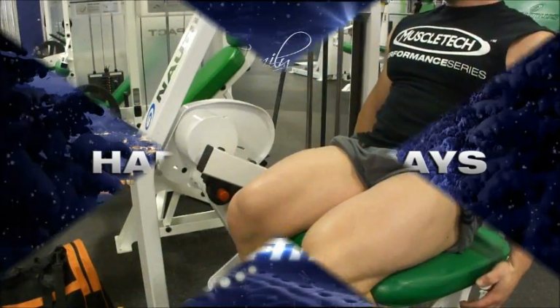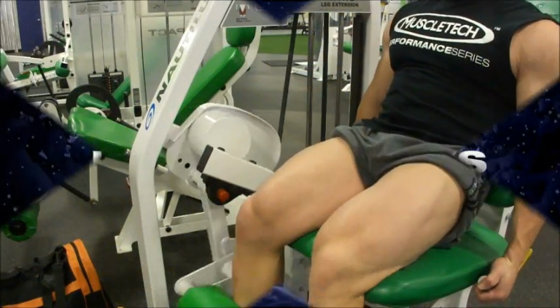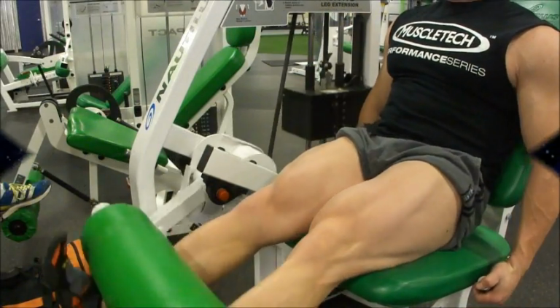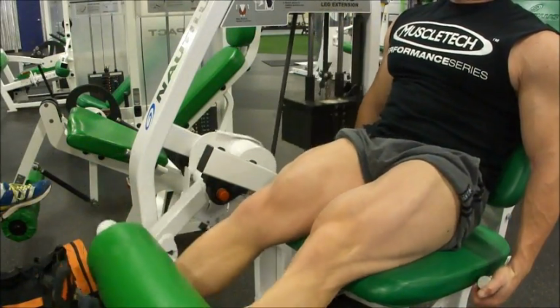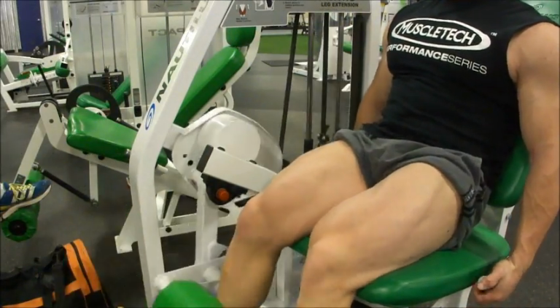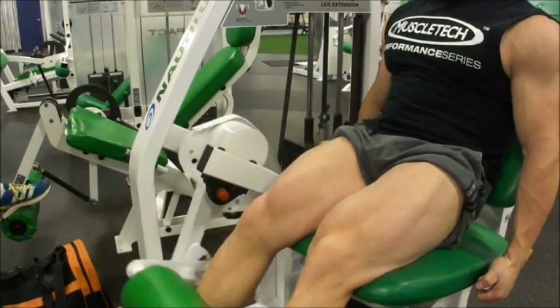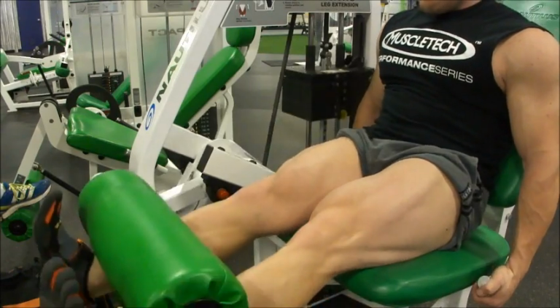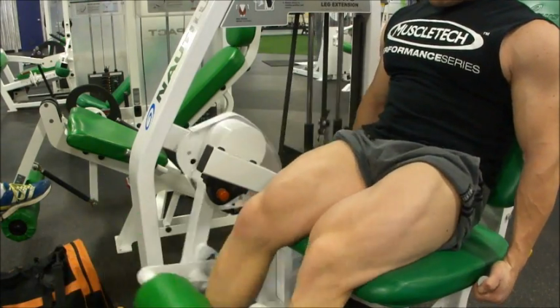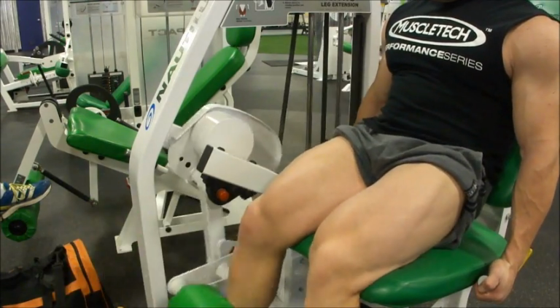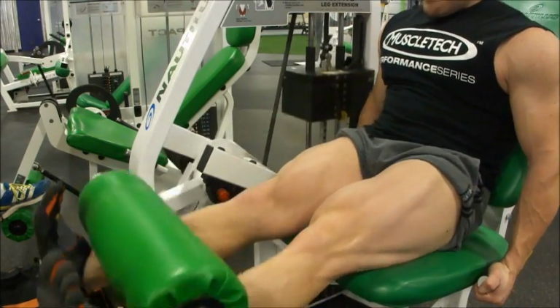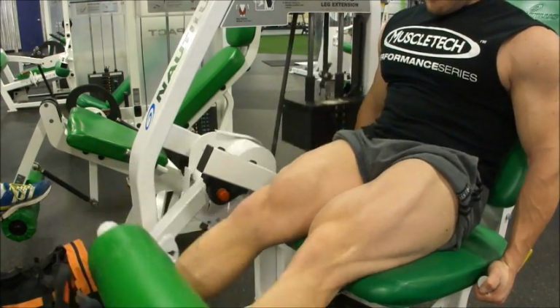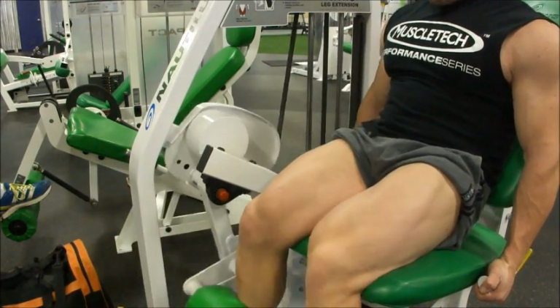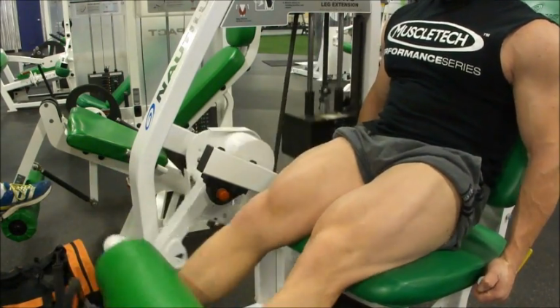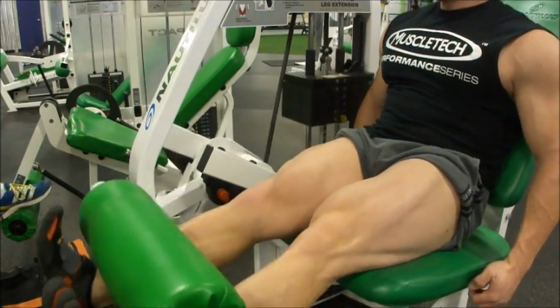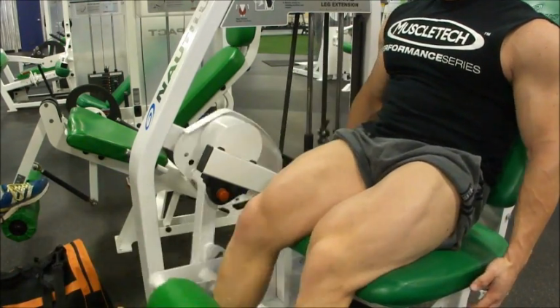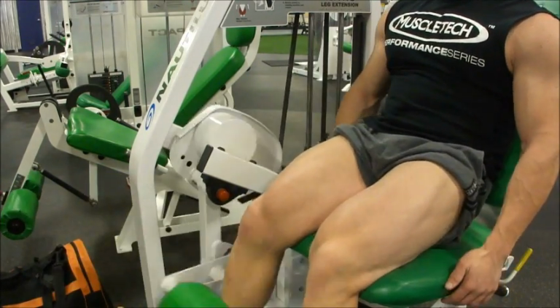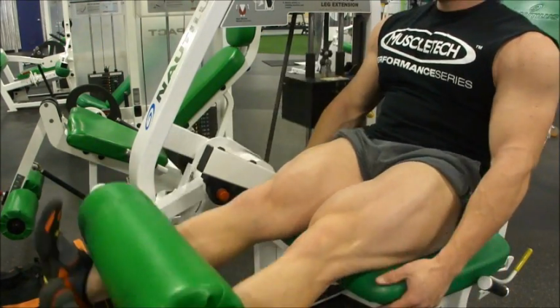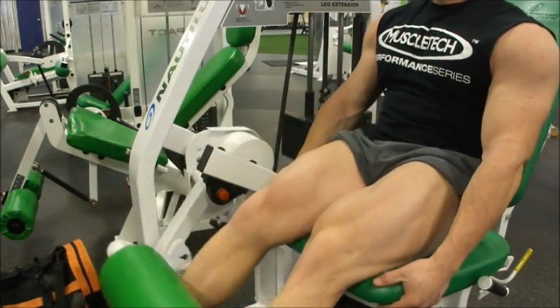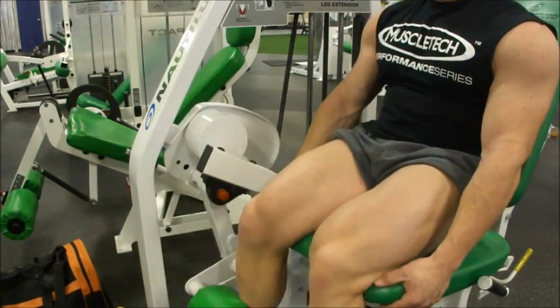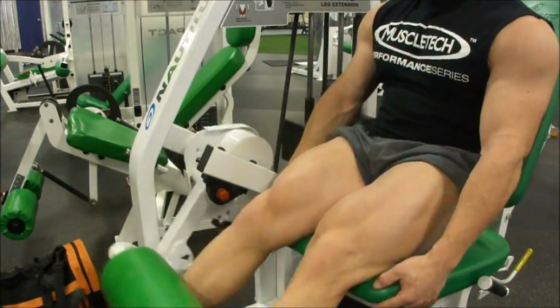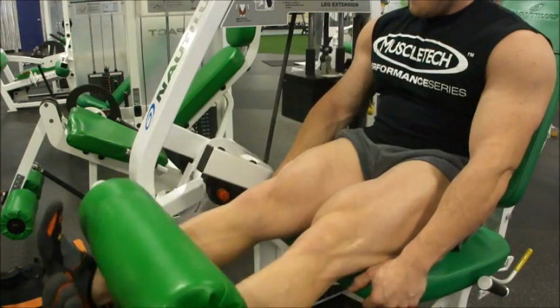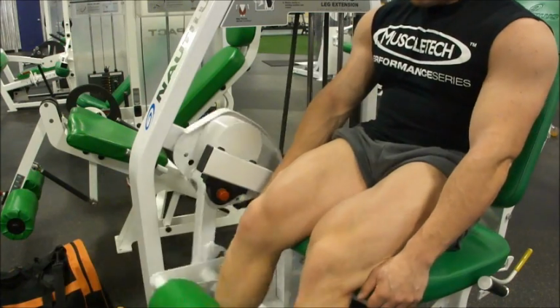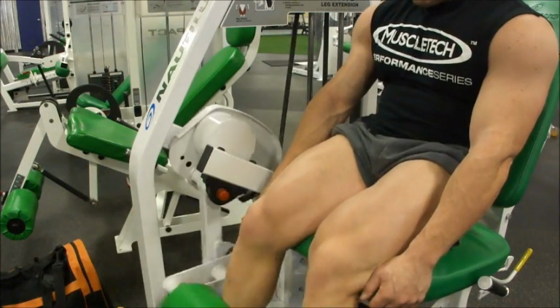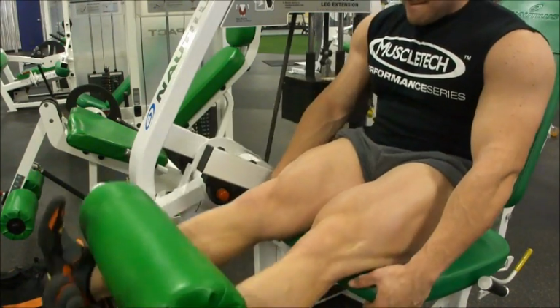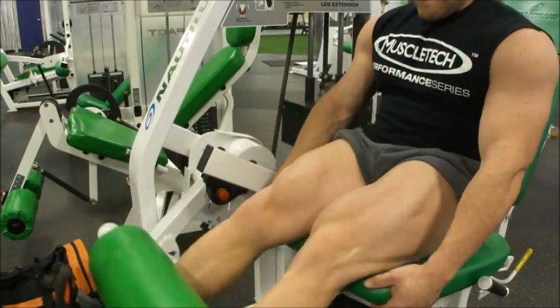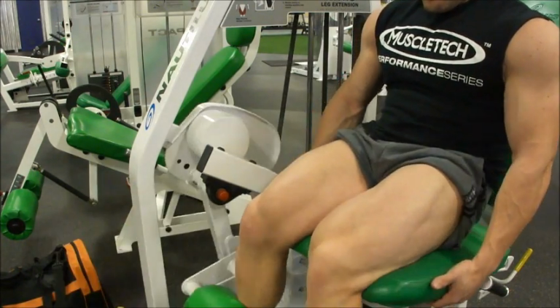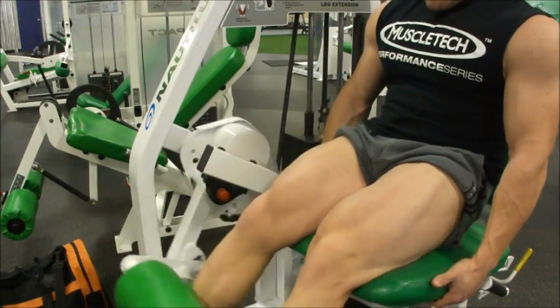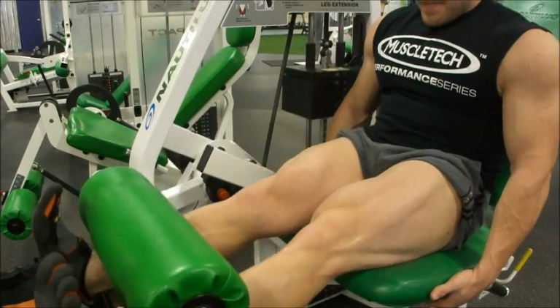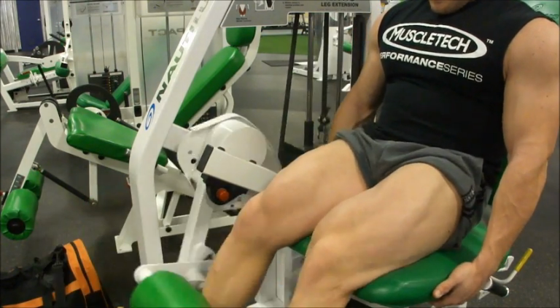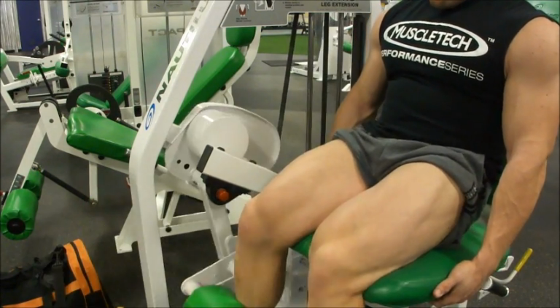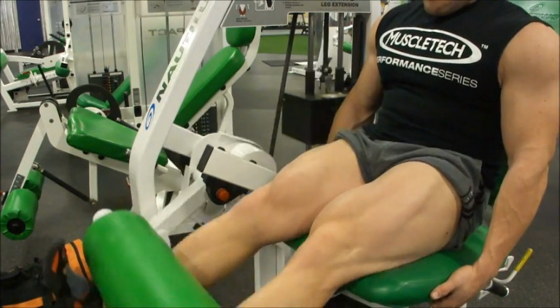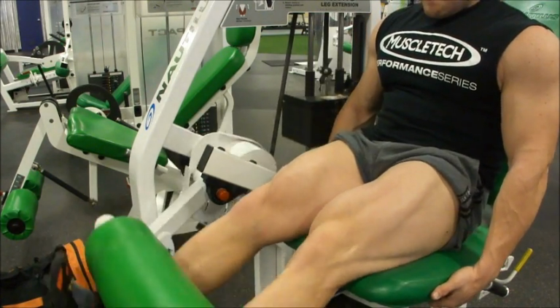Back in the gym doing some leg training with Mark Loebliner. 22 weeks out. This is my leg day number two — my Thursday leg day. Monday I do it a little different.